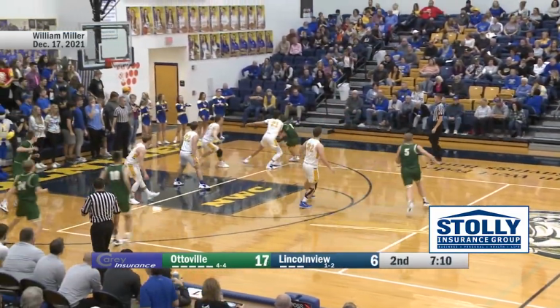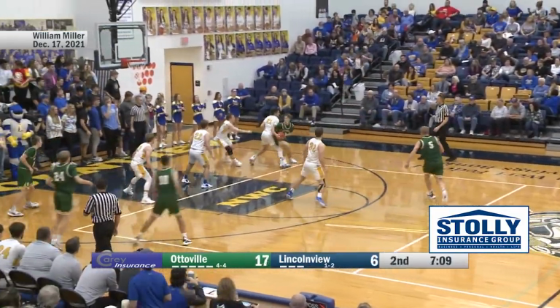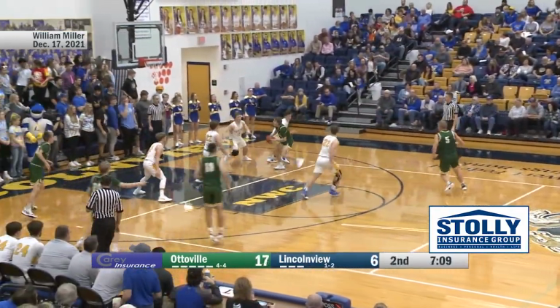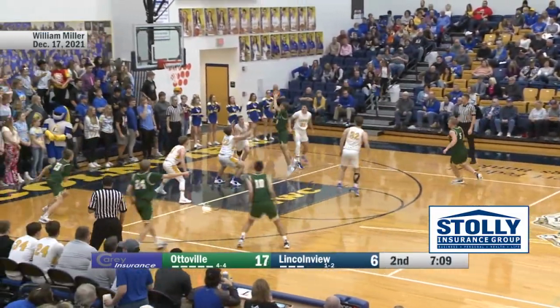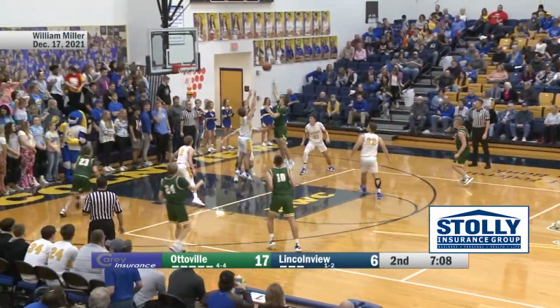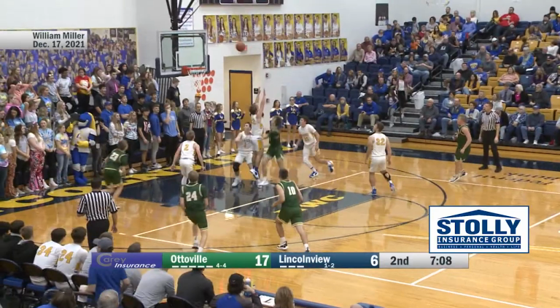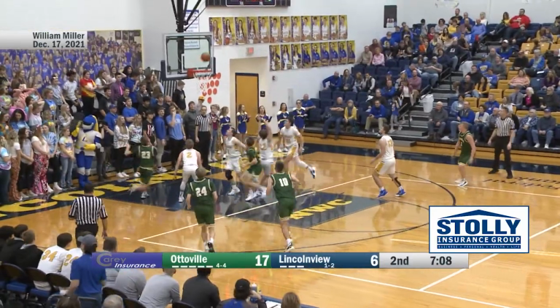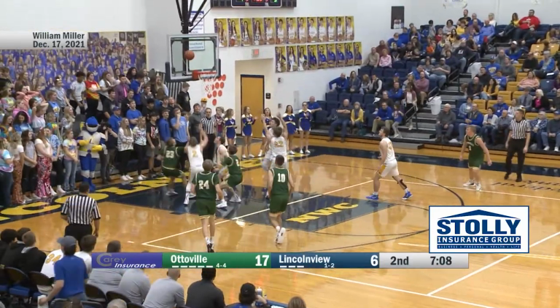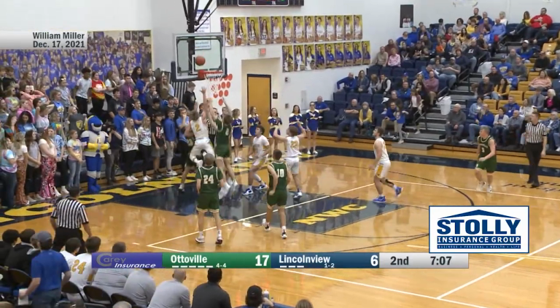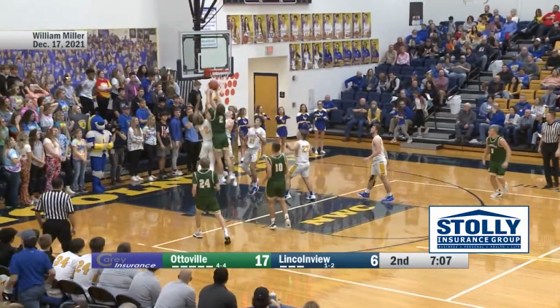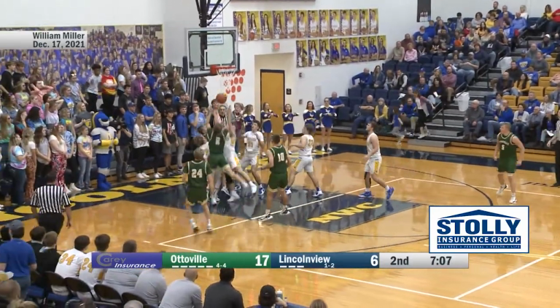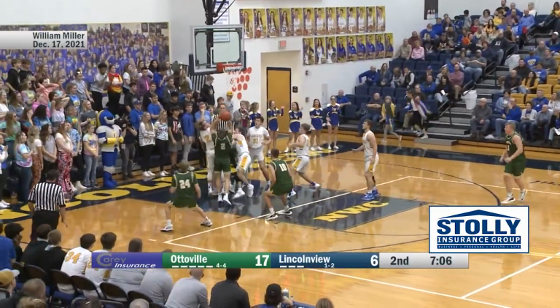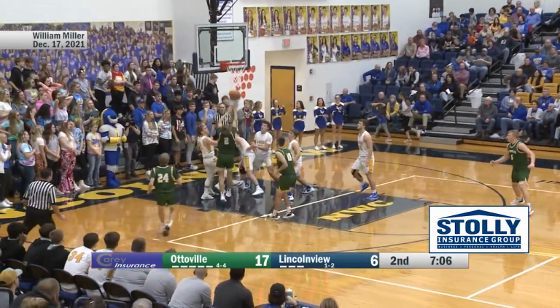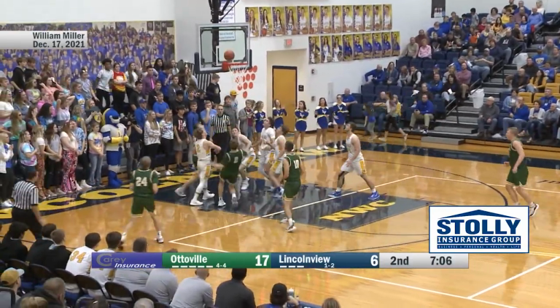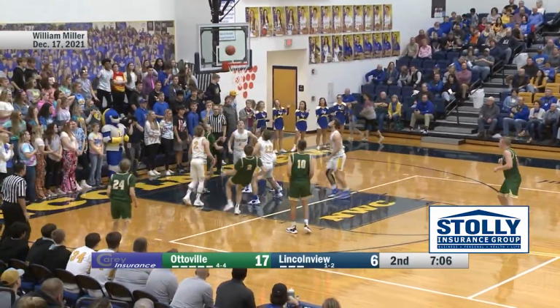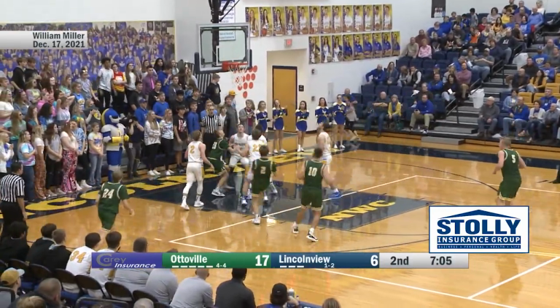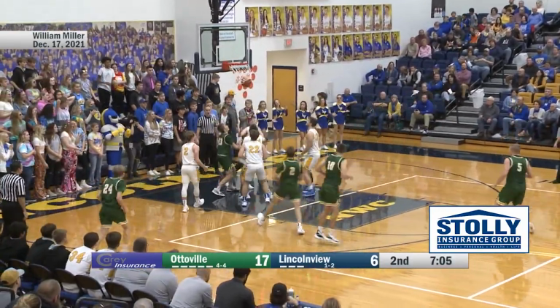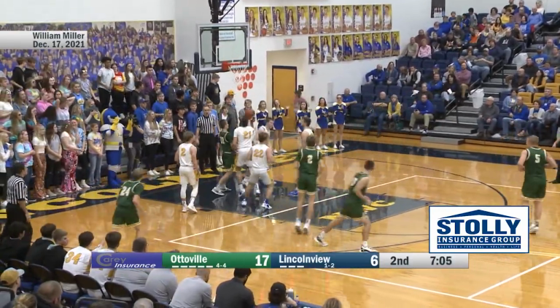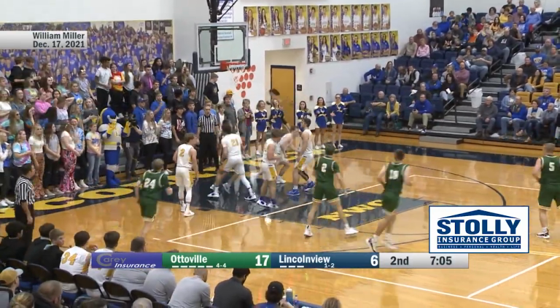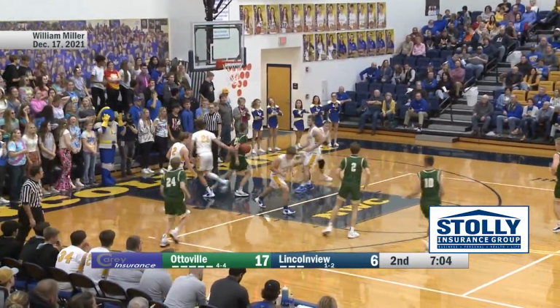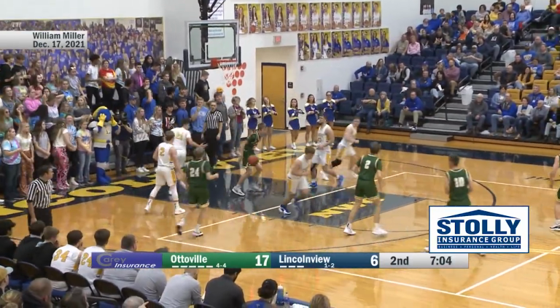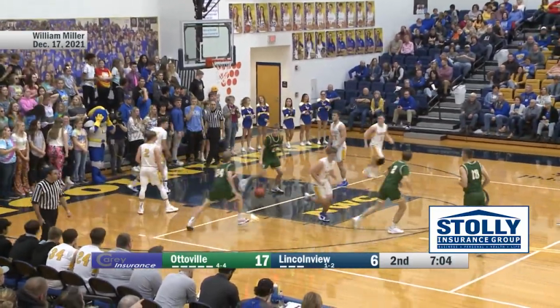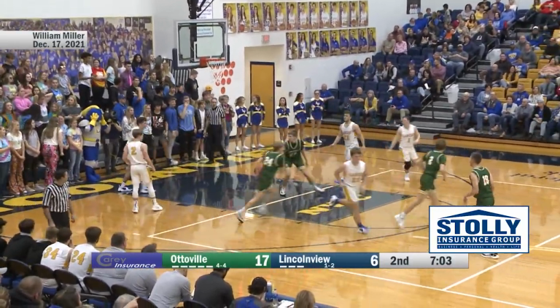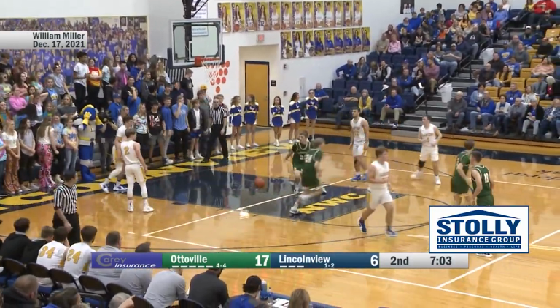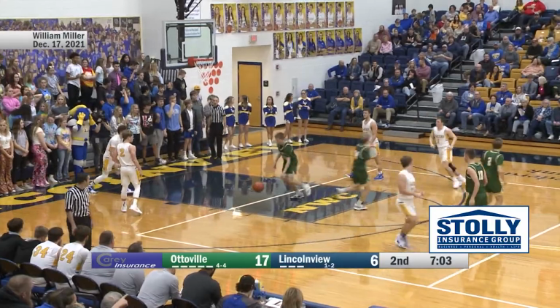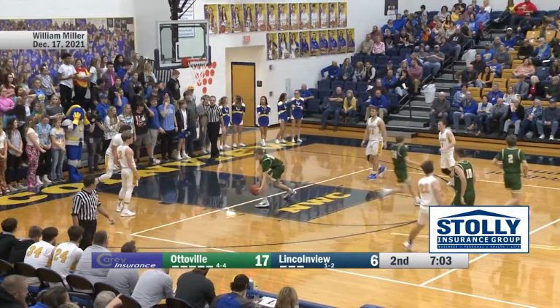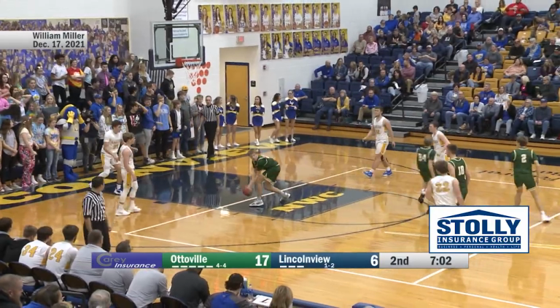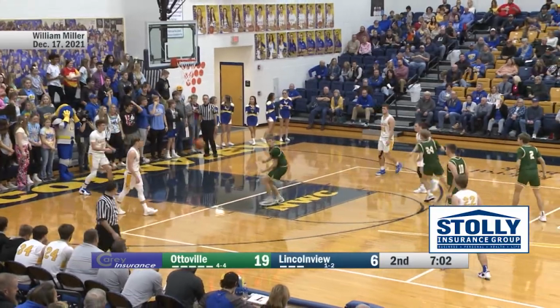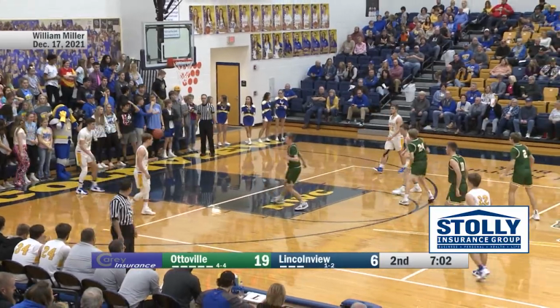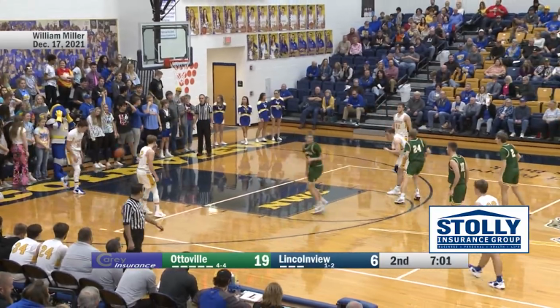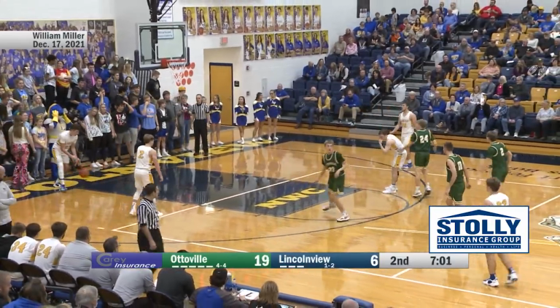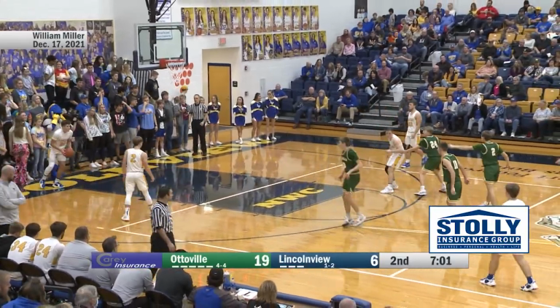Miller working — spin move. Gets his own rebound and scores. What a play there by Will Miller.